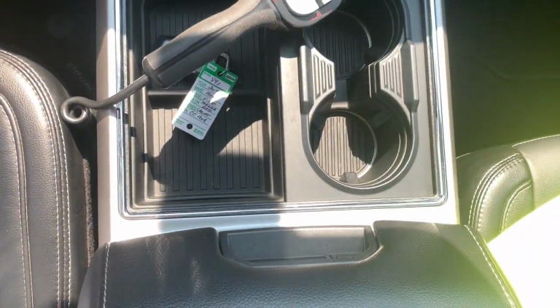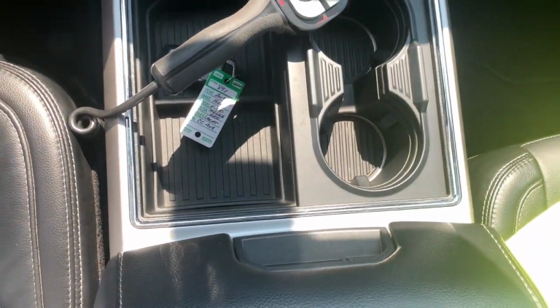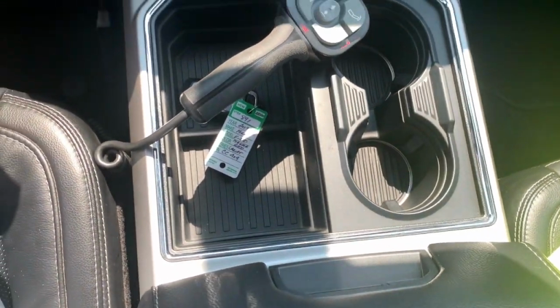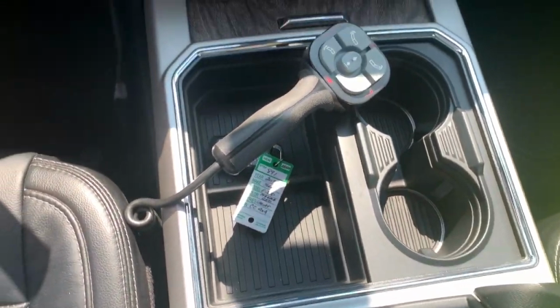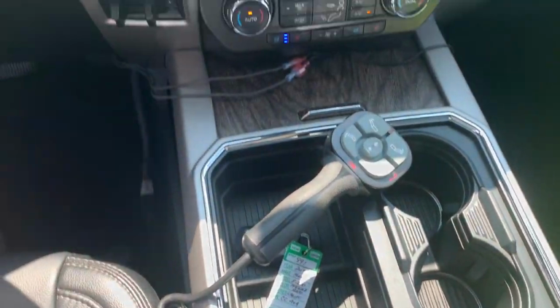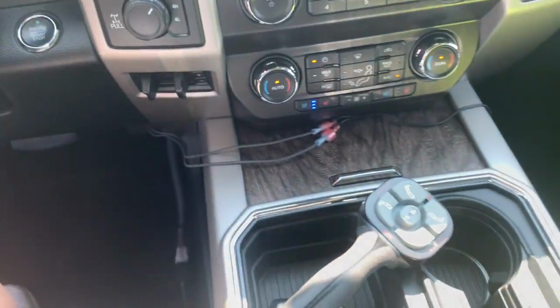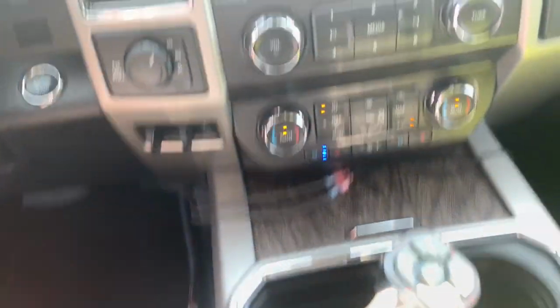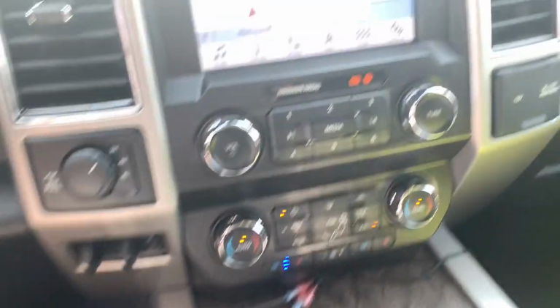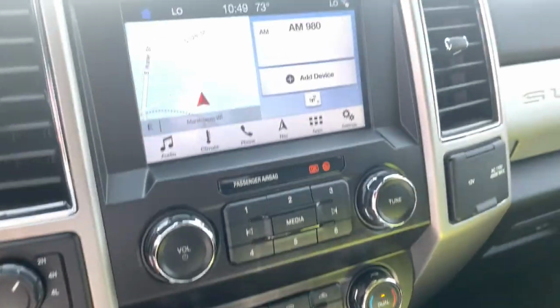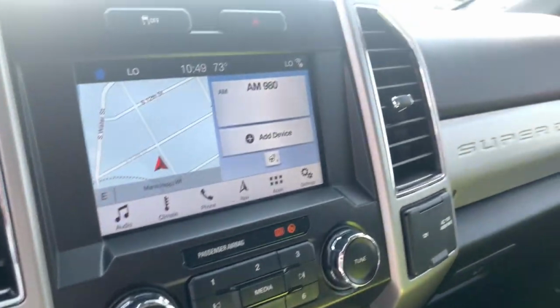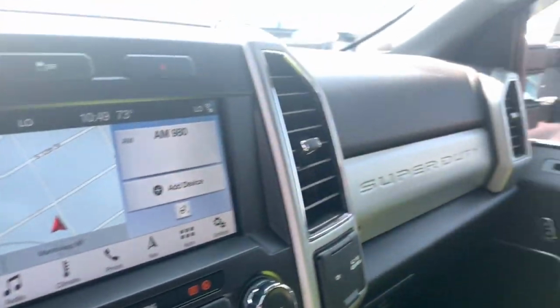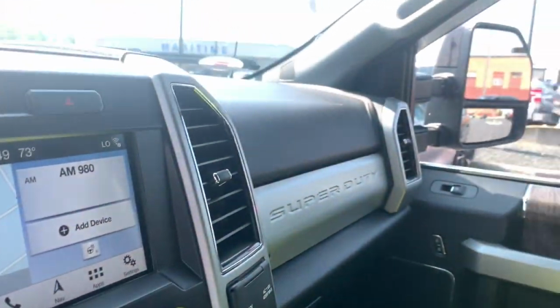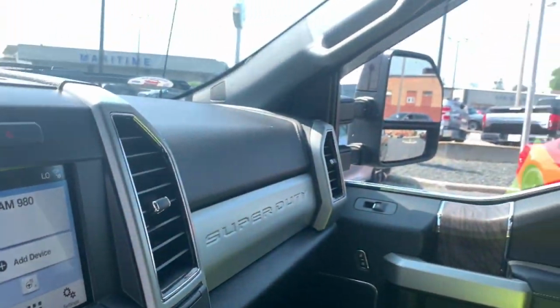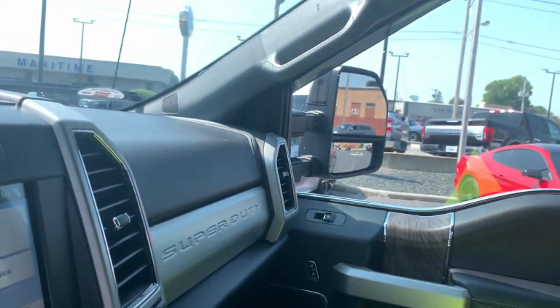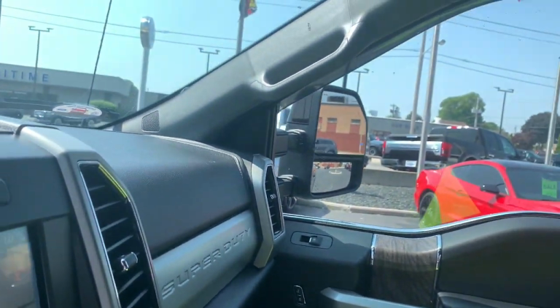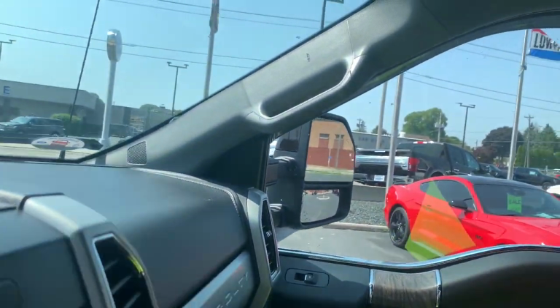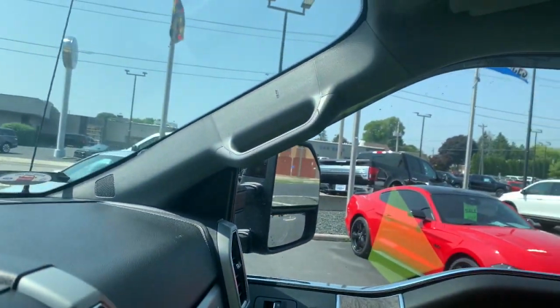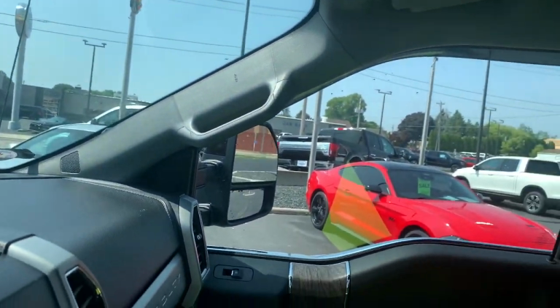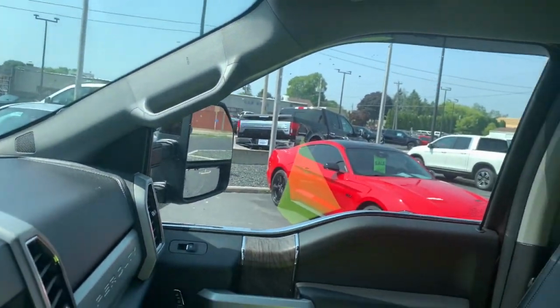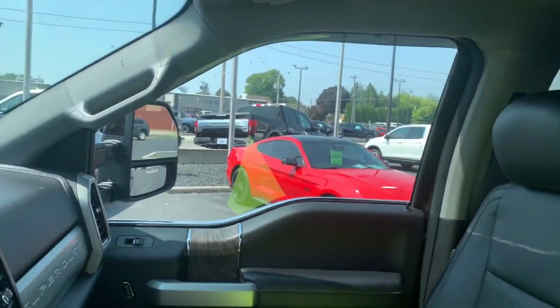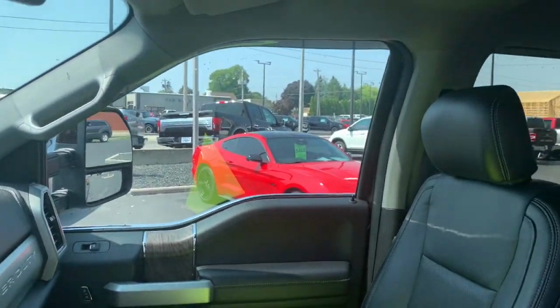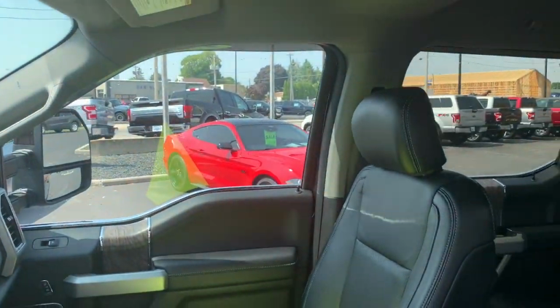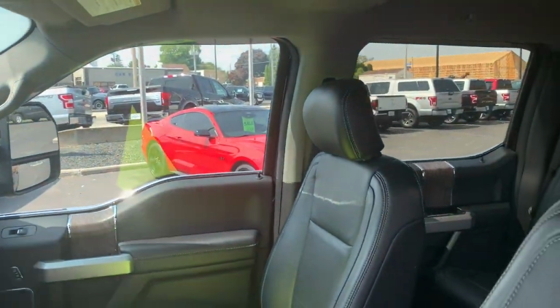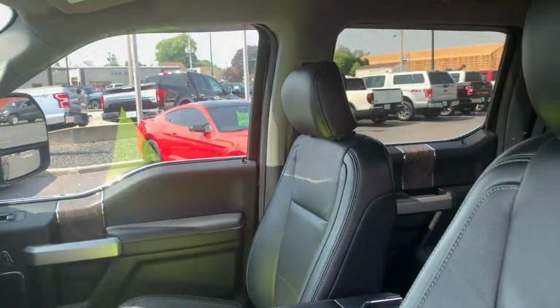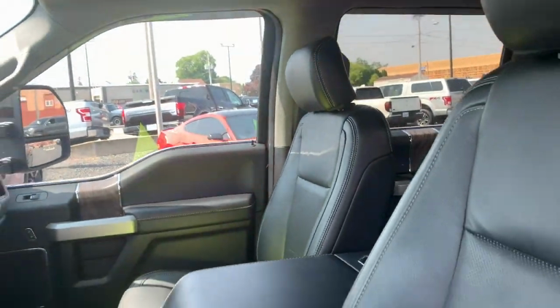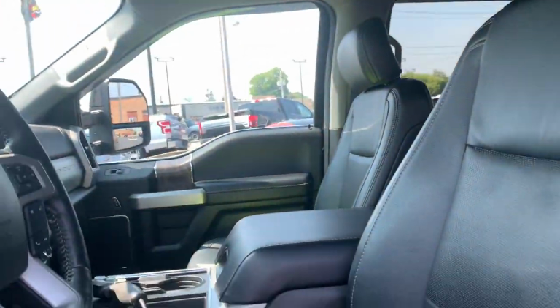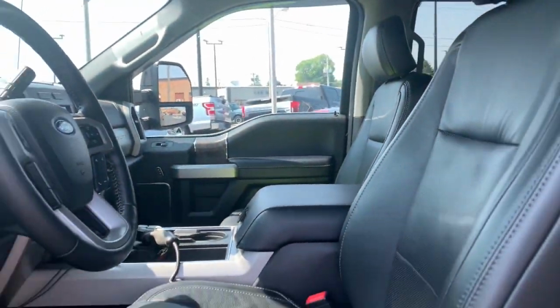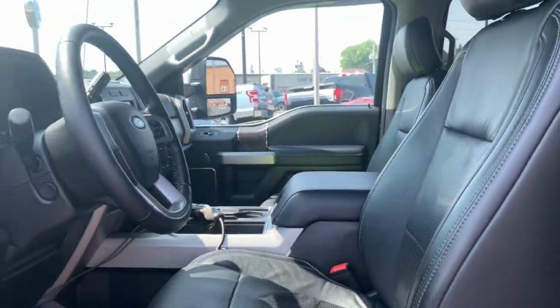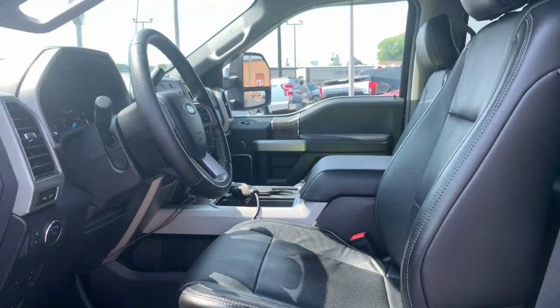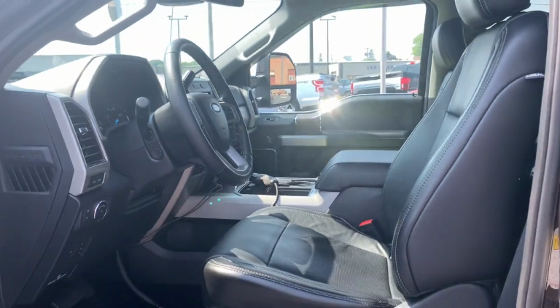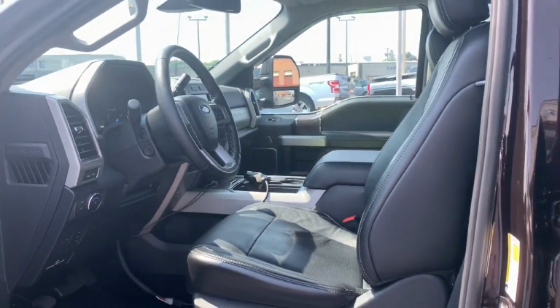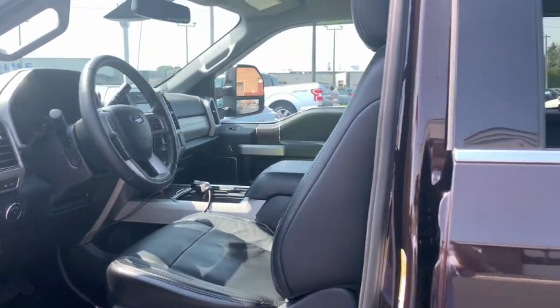Don't miss the chance to drive this hardworking F-250 off the lot. Our team will give you an outstanding test drive experience. Stop in today.